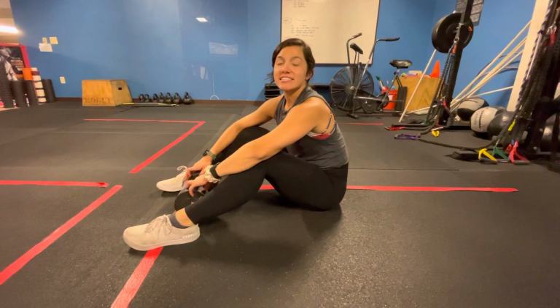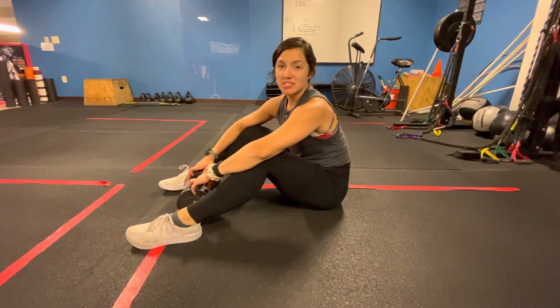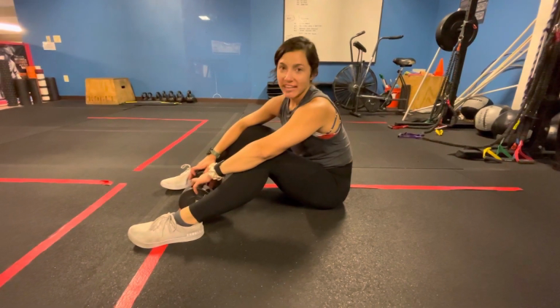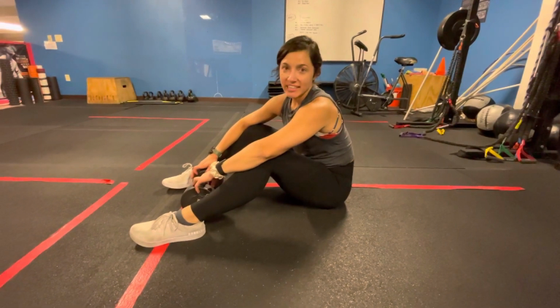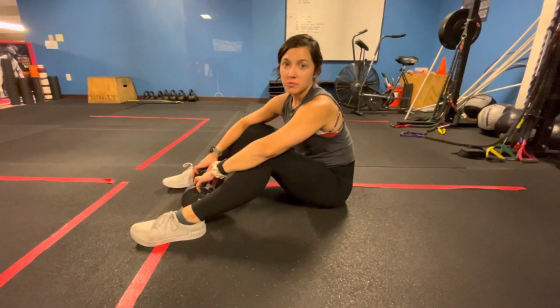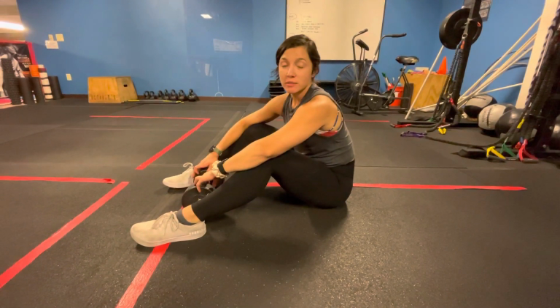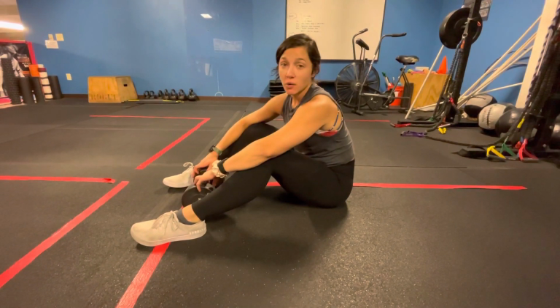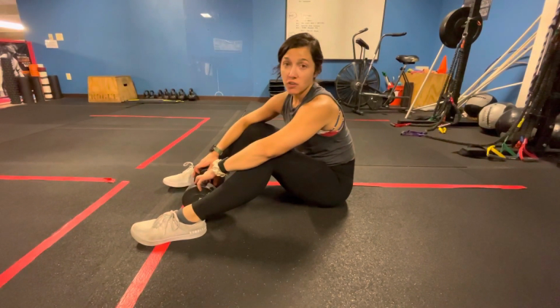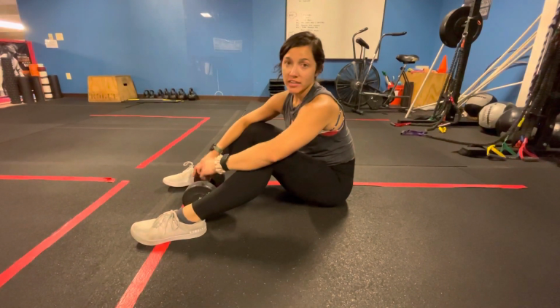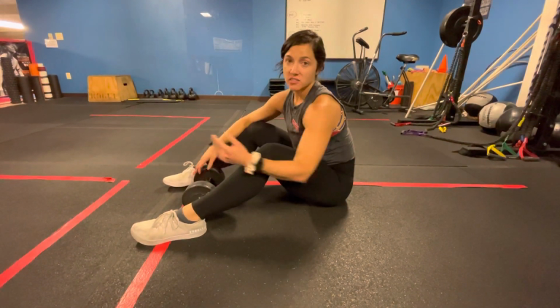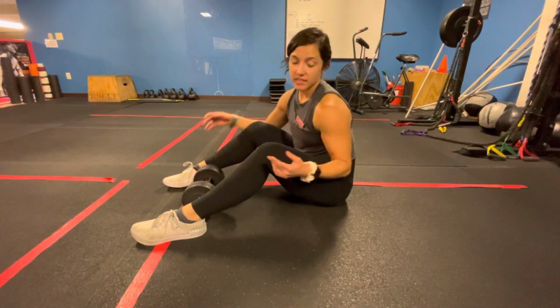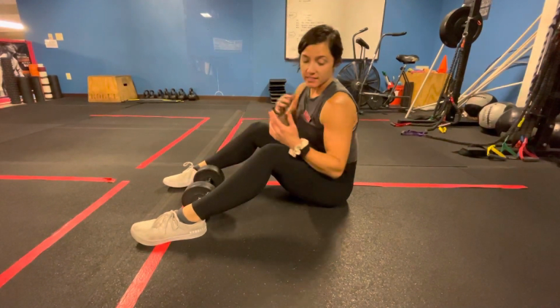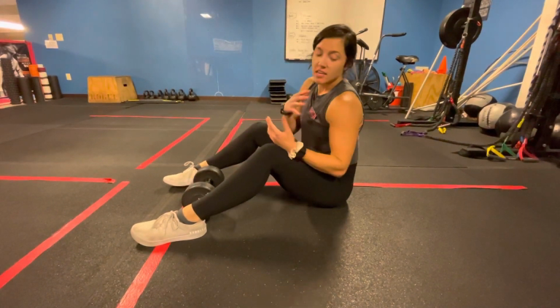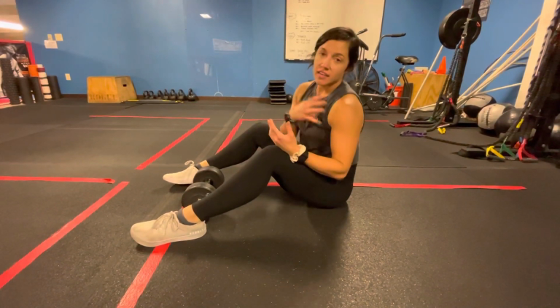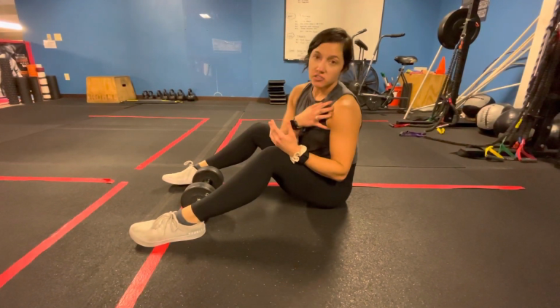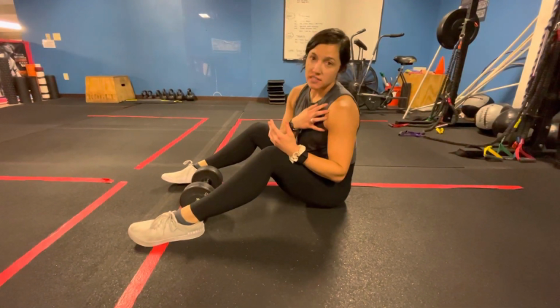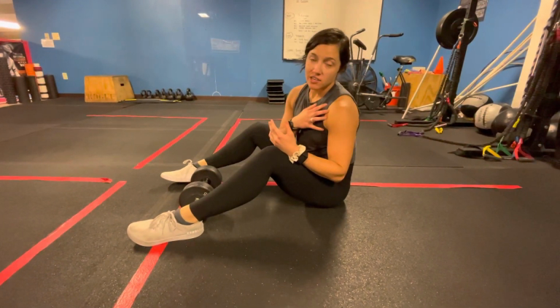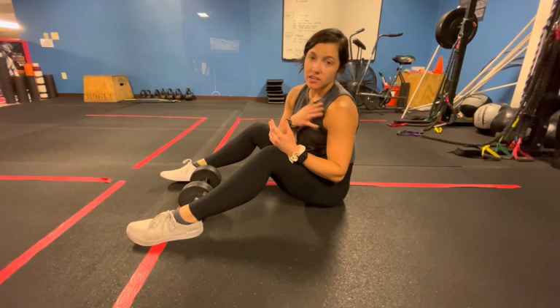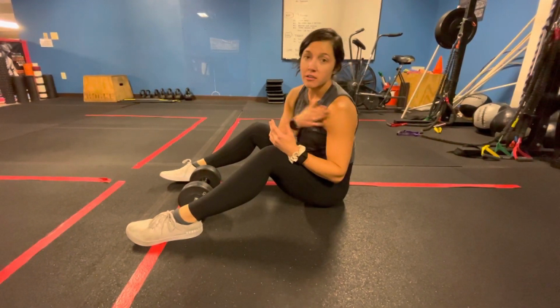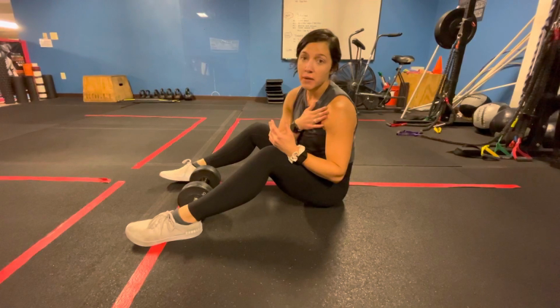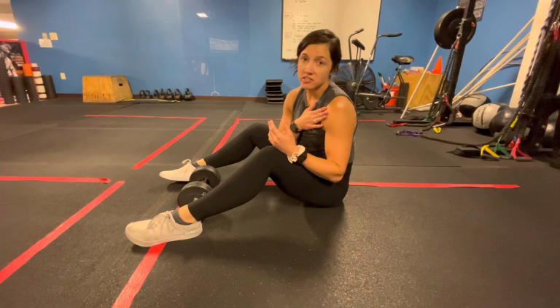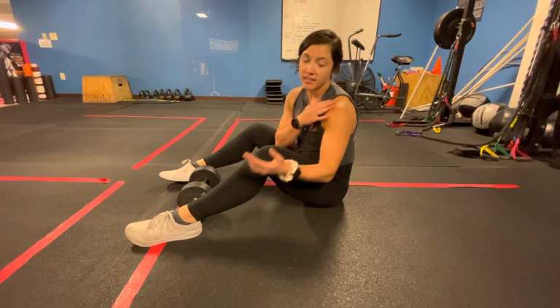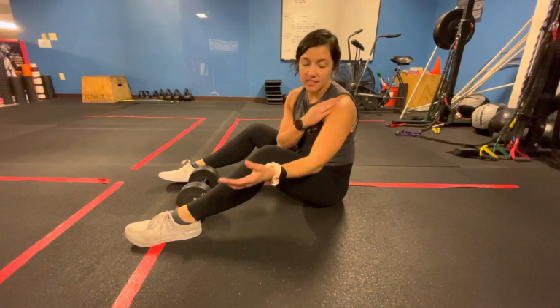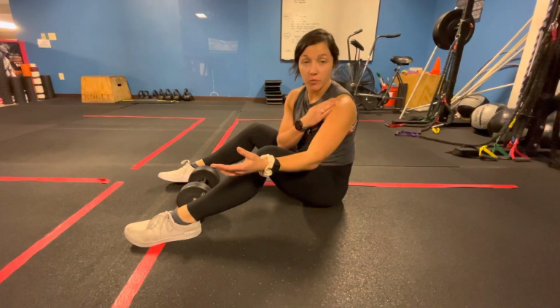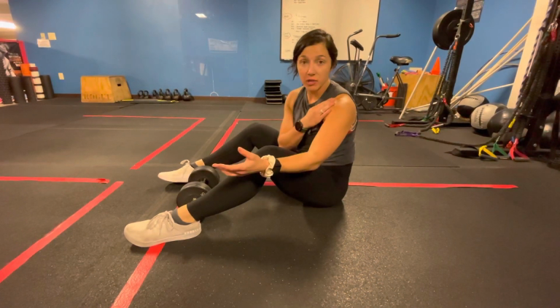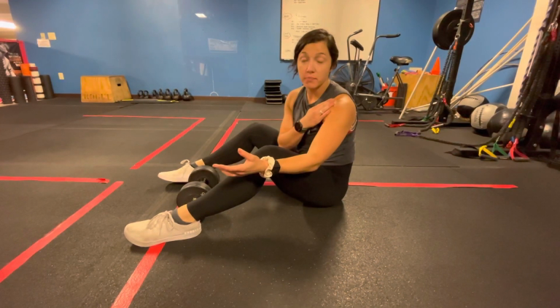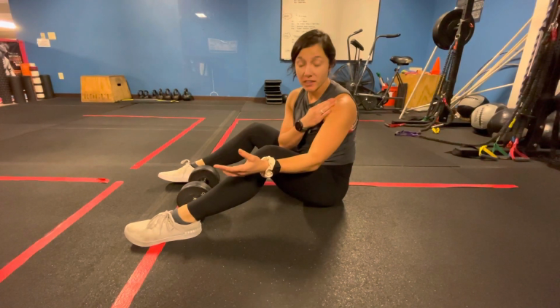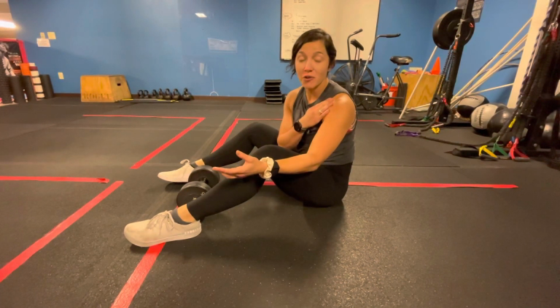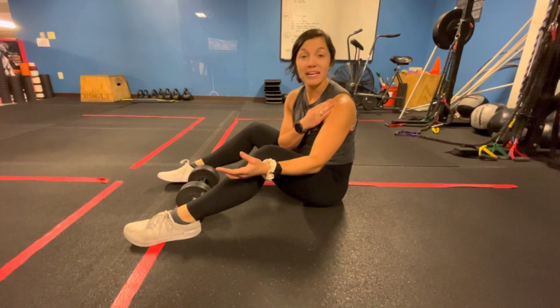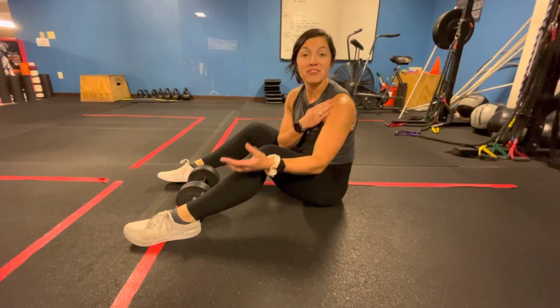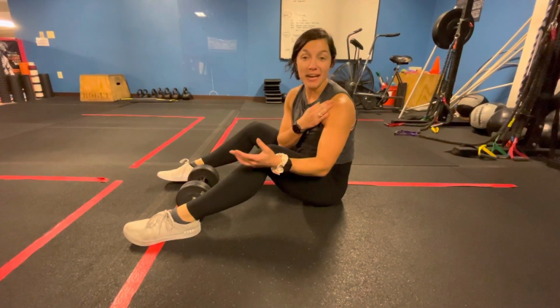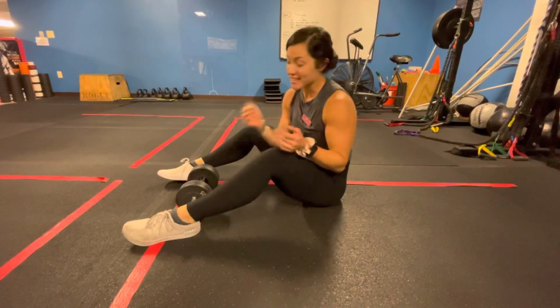Dr. Katelyn here. We're going to be going over an exercise that addresses your pectoralis and a little bit of your bicep.